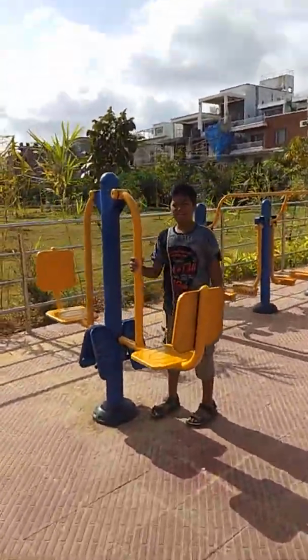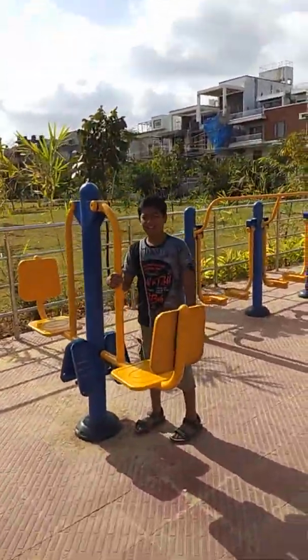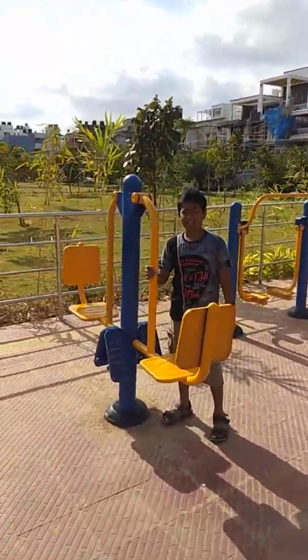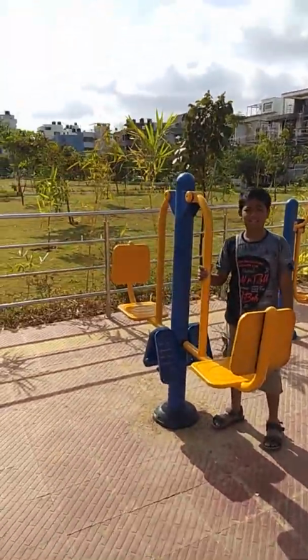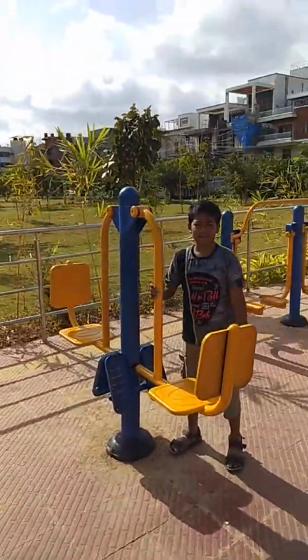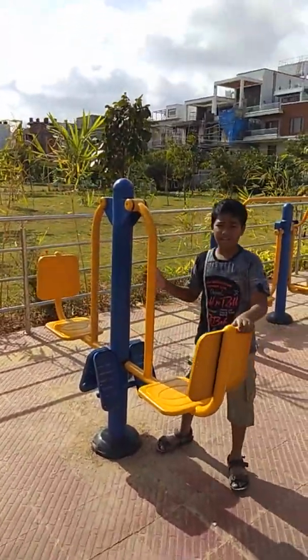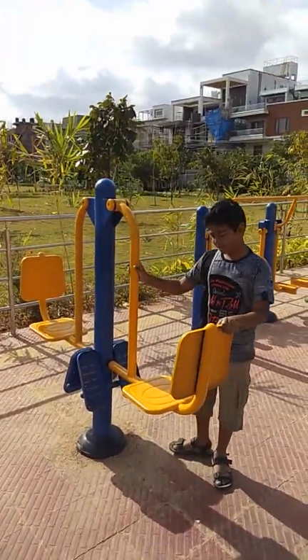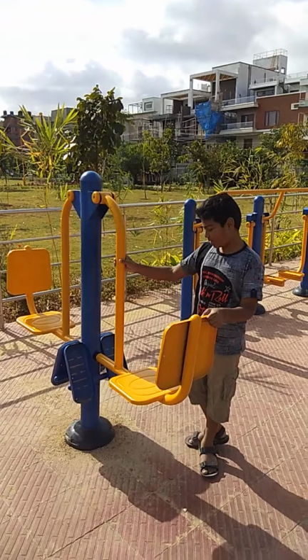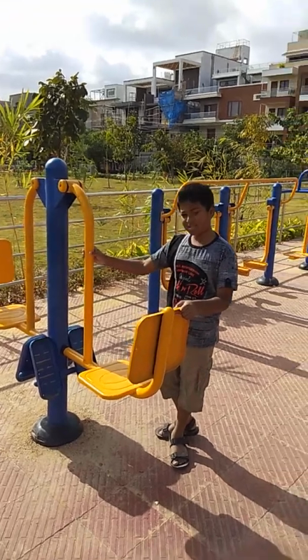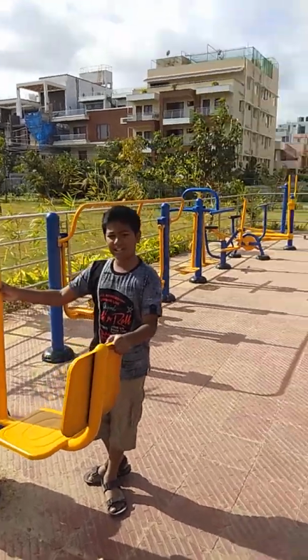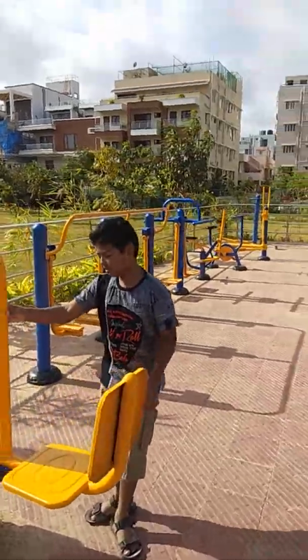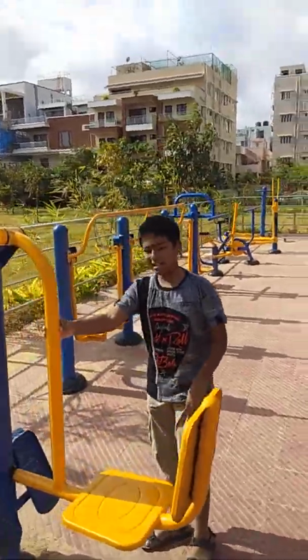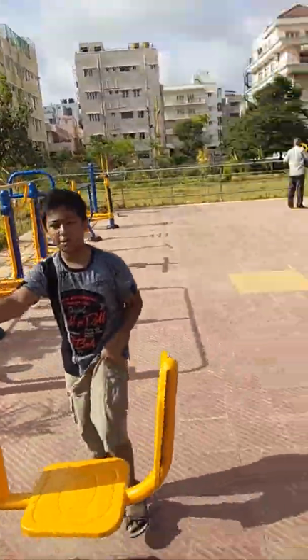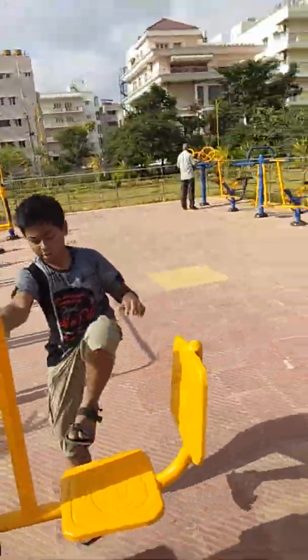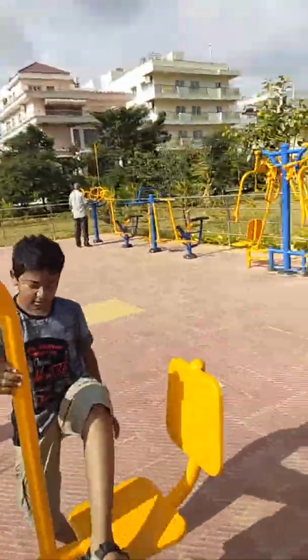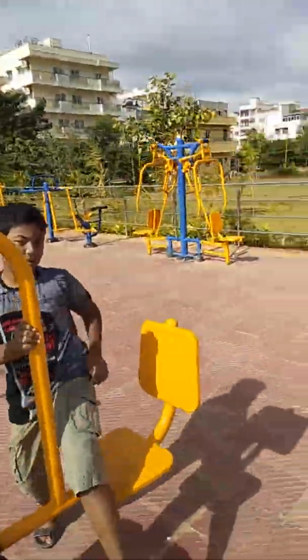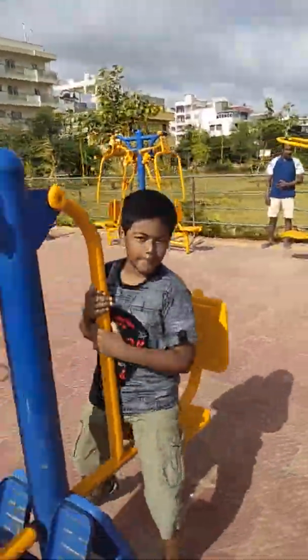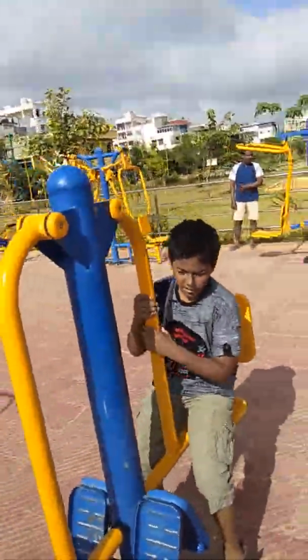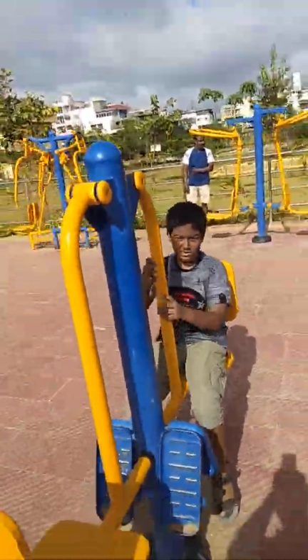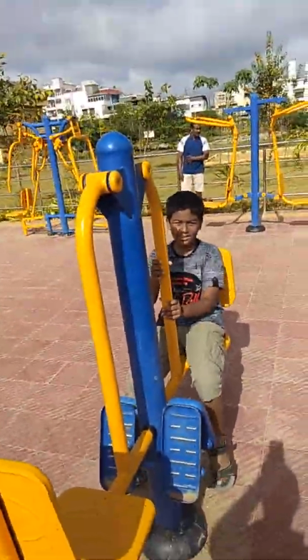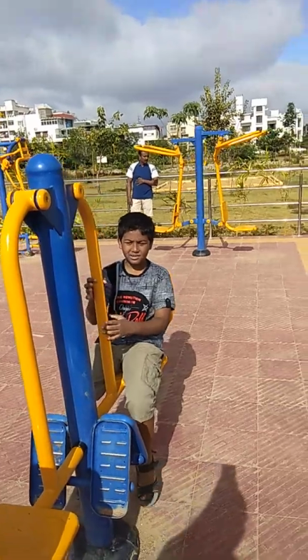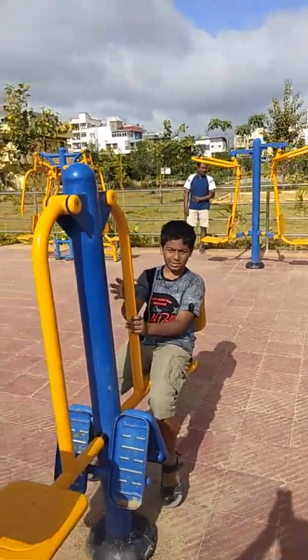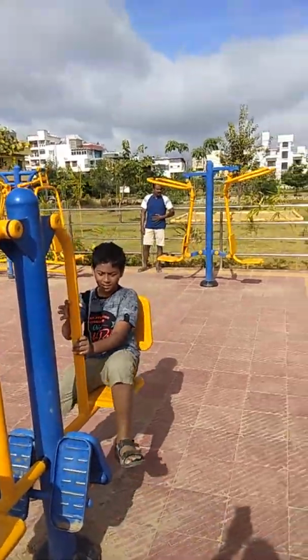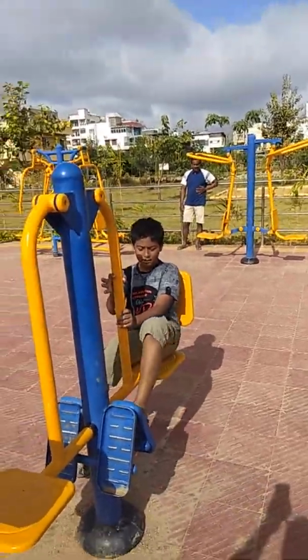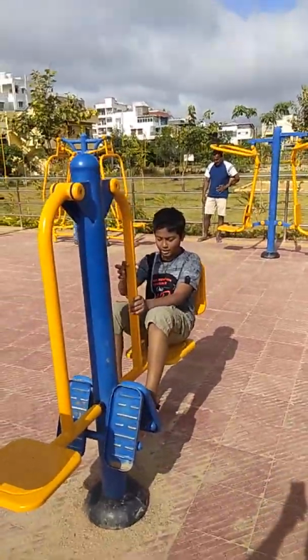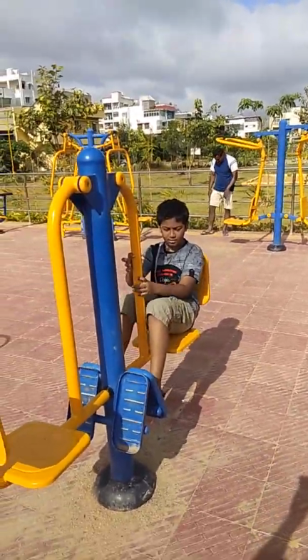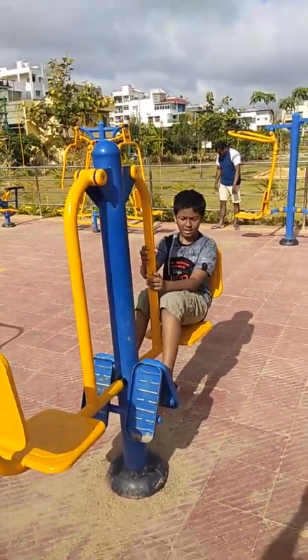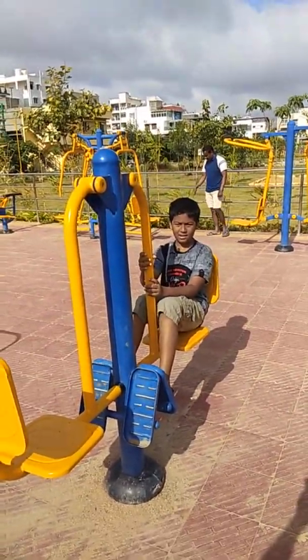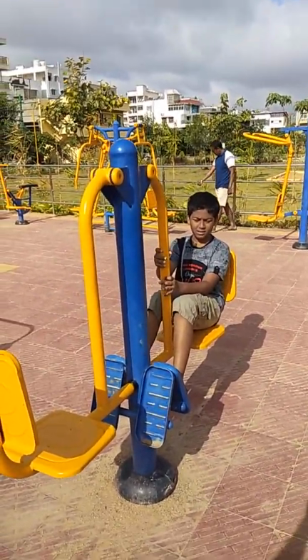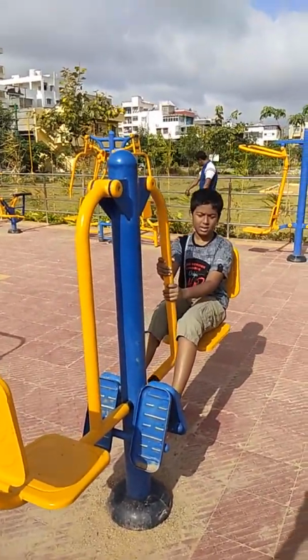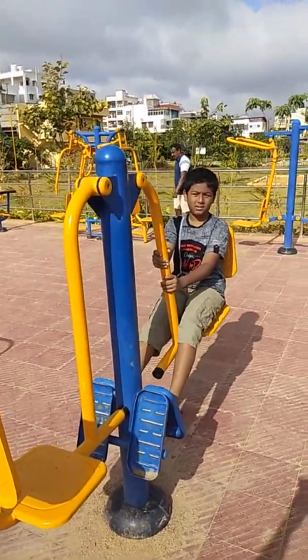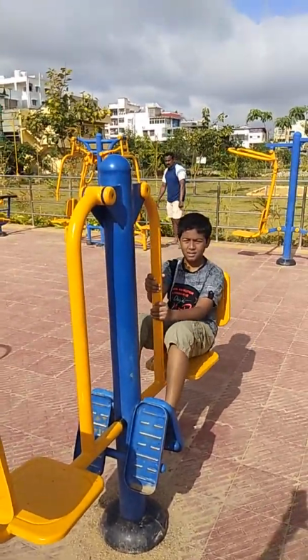Hi, hello viewers, my name is Pranav. I am going to show how to stay fit in a daily life of Bangalore. Now let's go, I will explain each and every instrument present in the gym. Here my father is going to take the video.